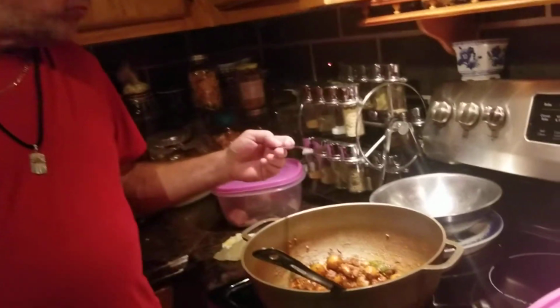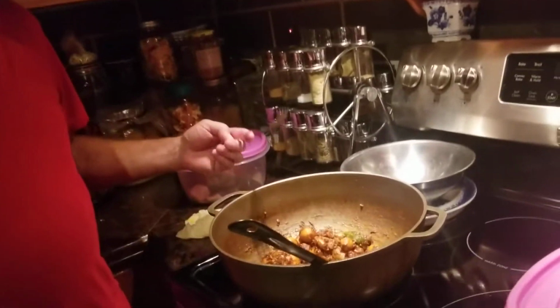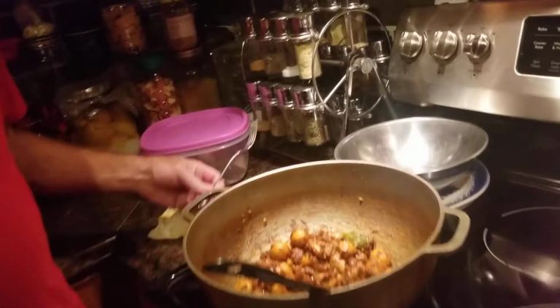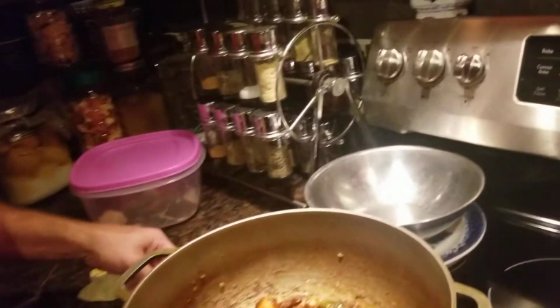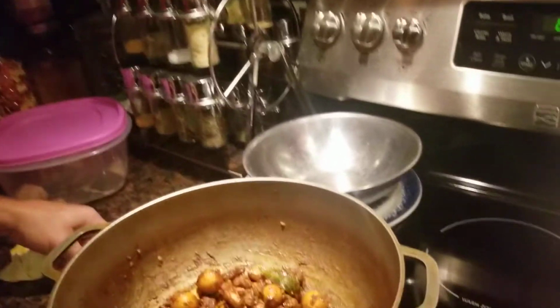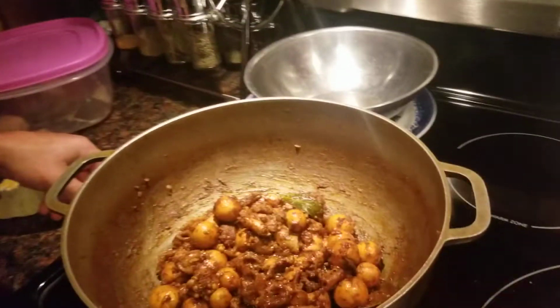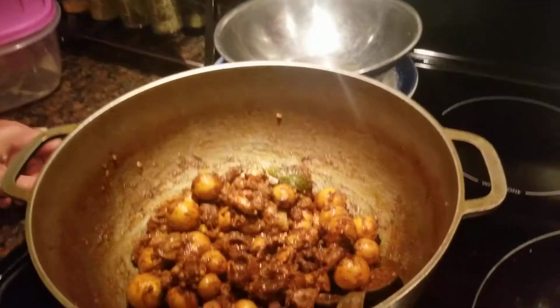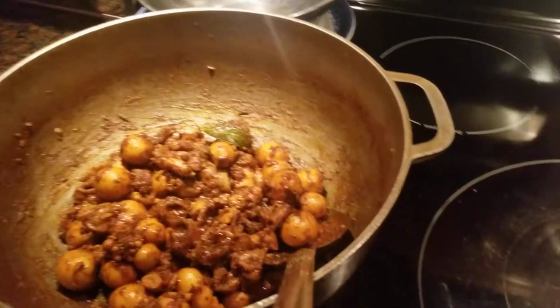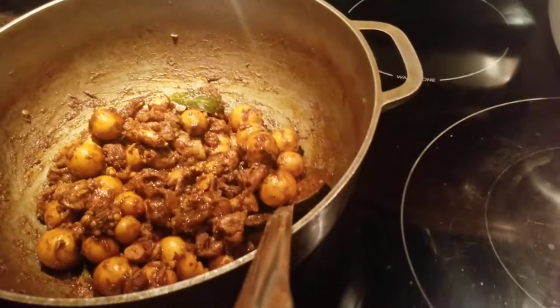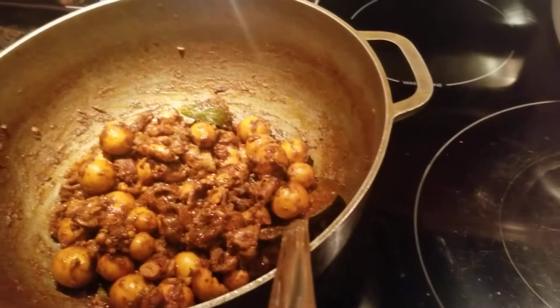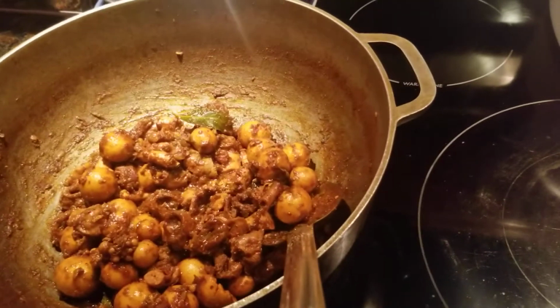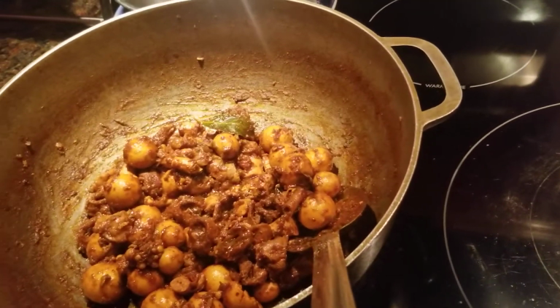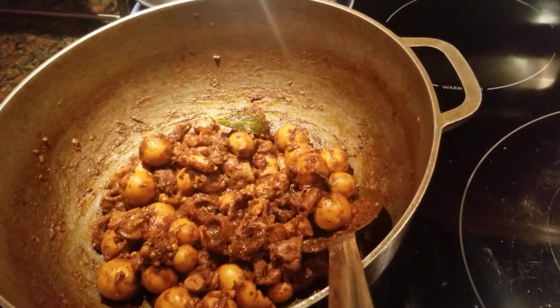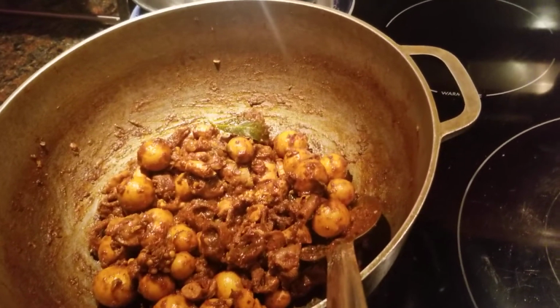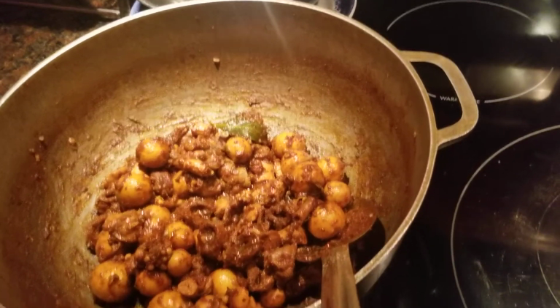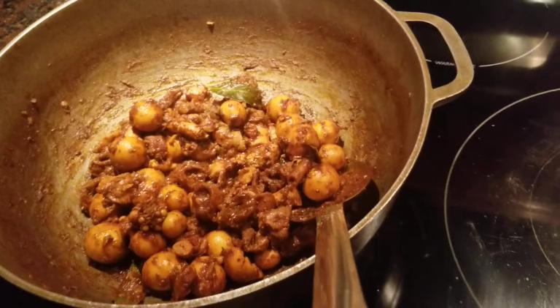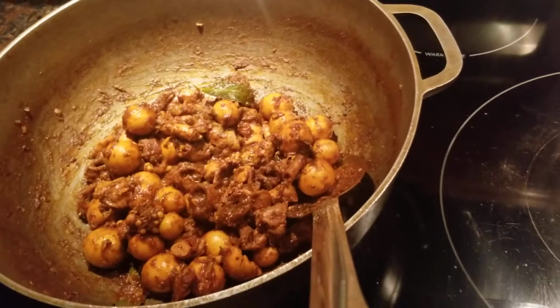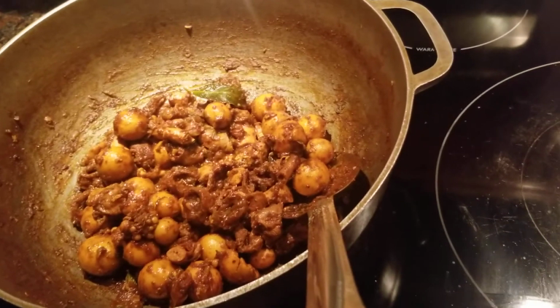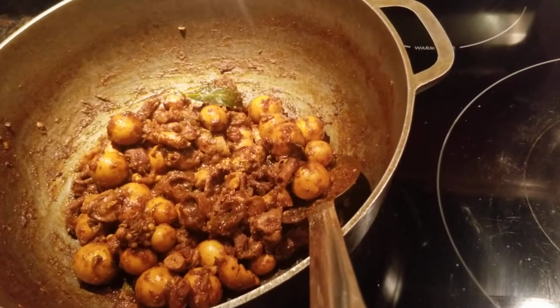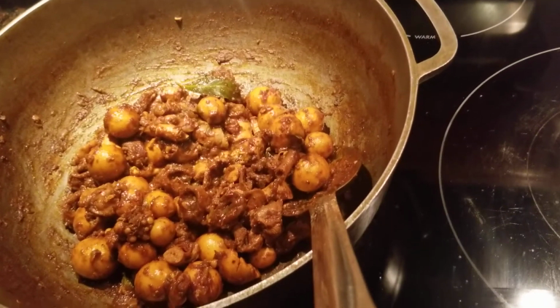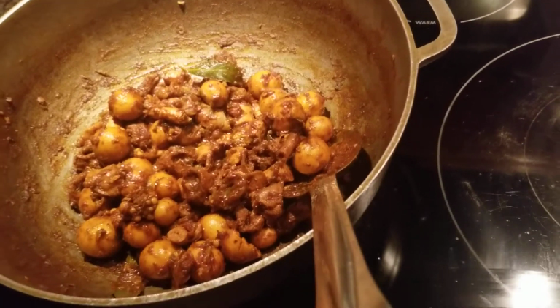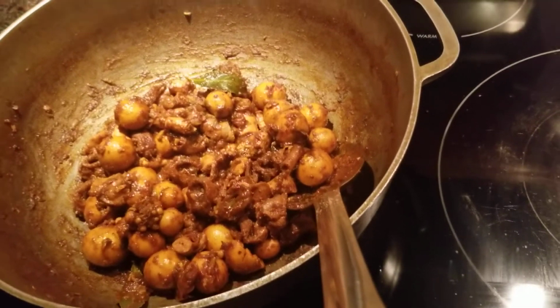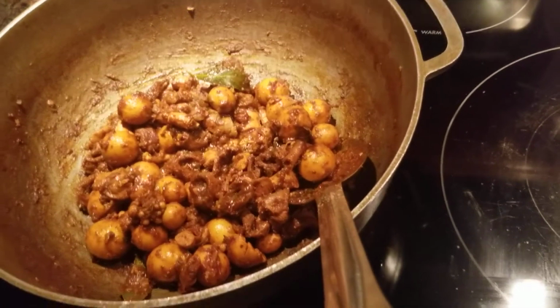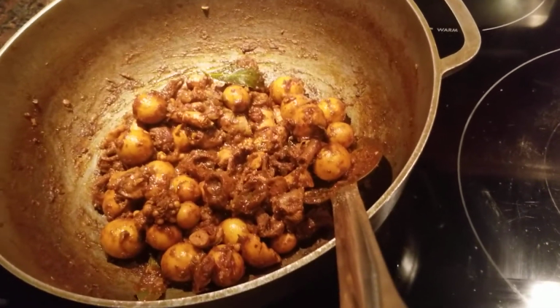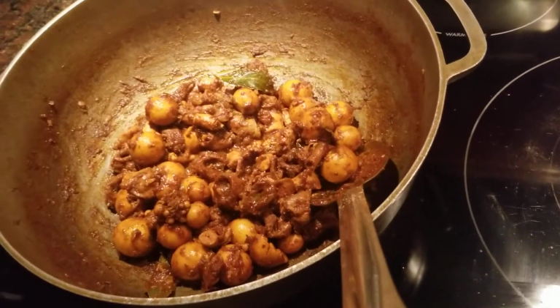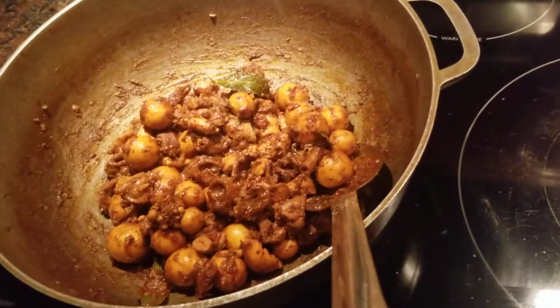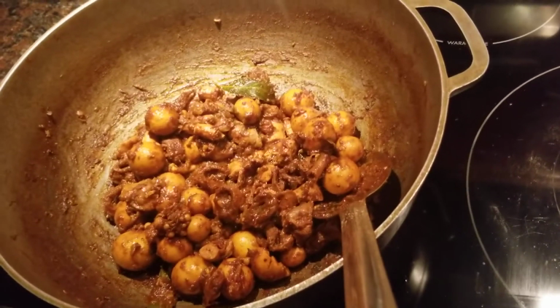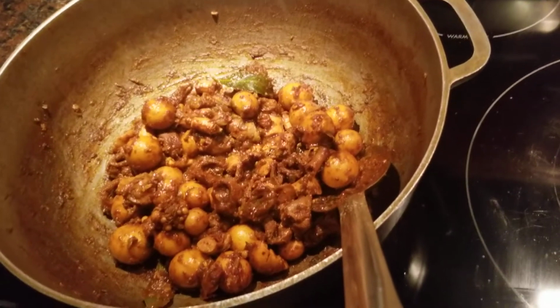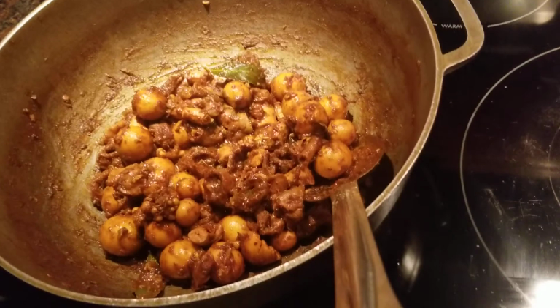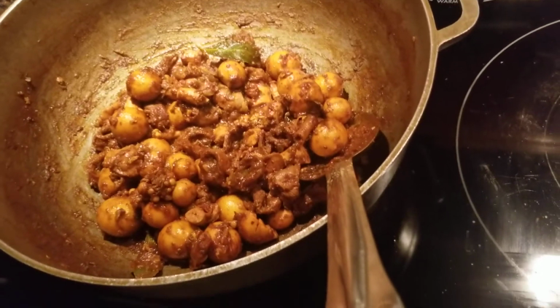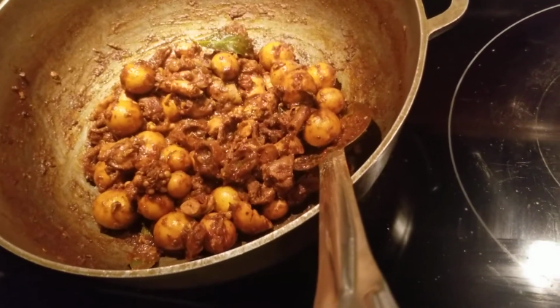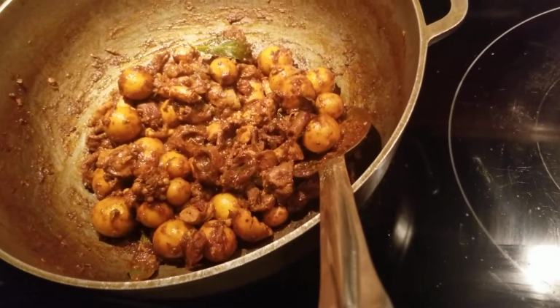If you like my recipe for my bunjee egg bag, please like, share, and subscribe. Thank you guys so much for watching. Catch you on another video. Bye-bye.